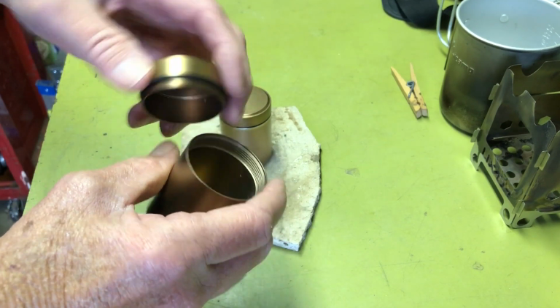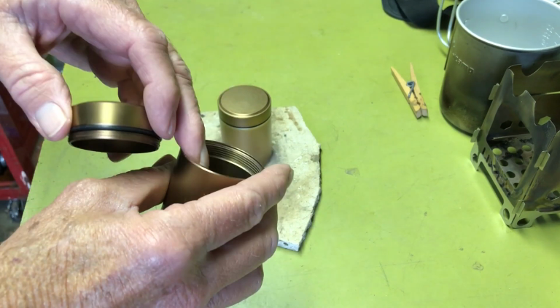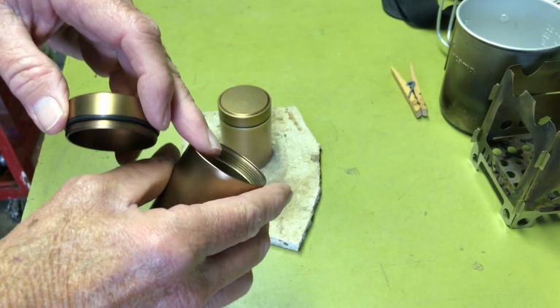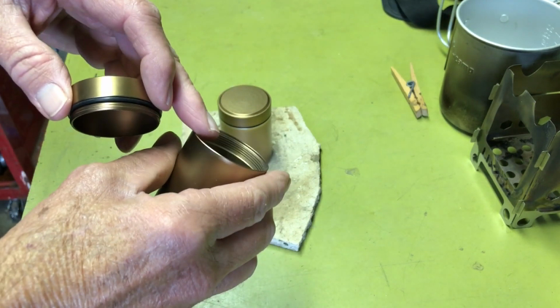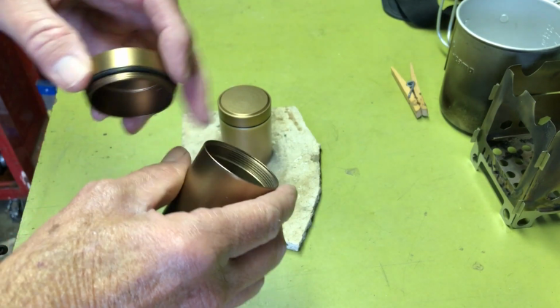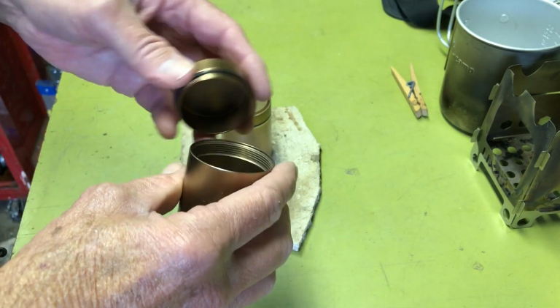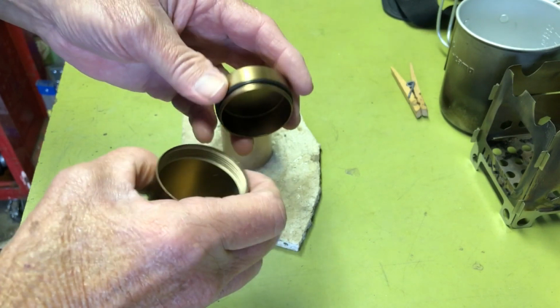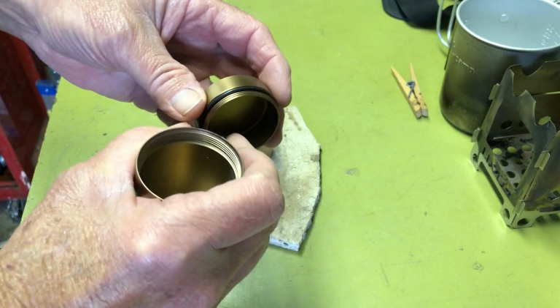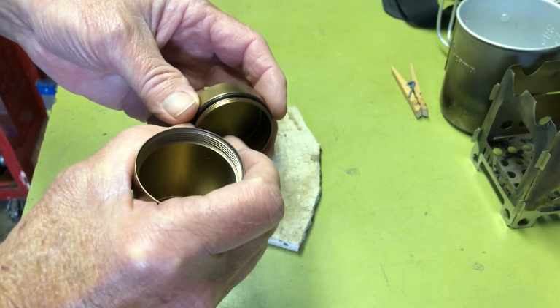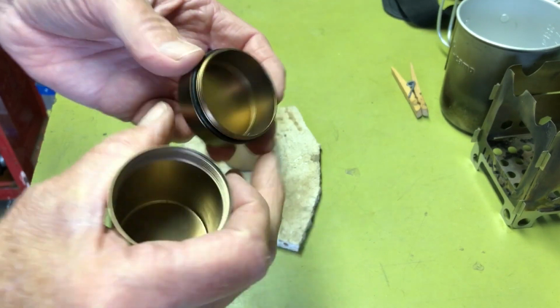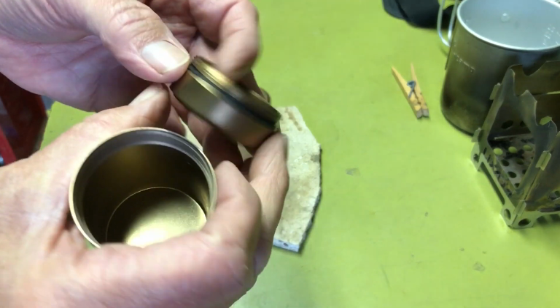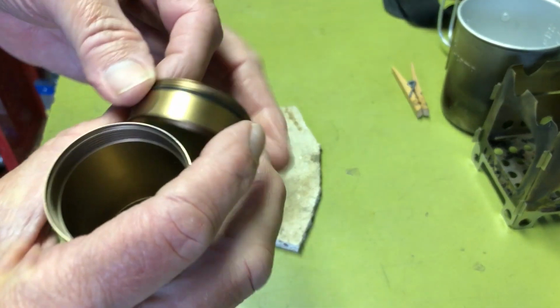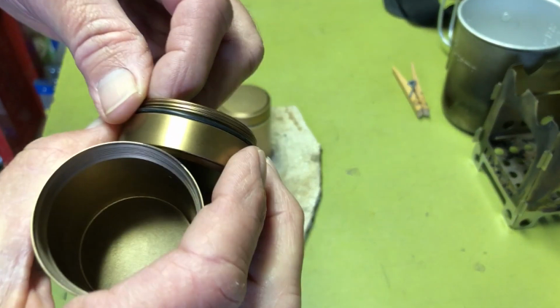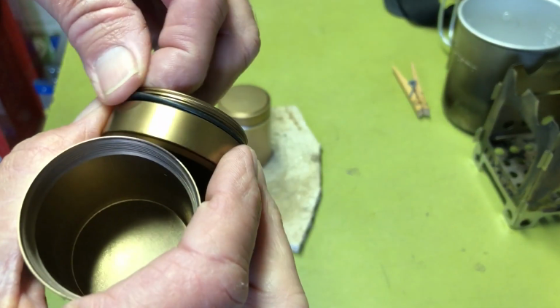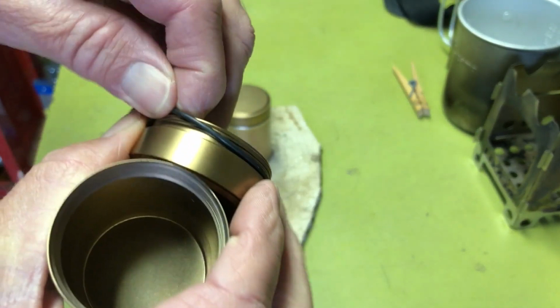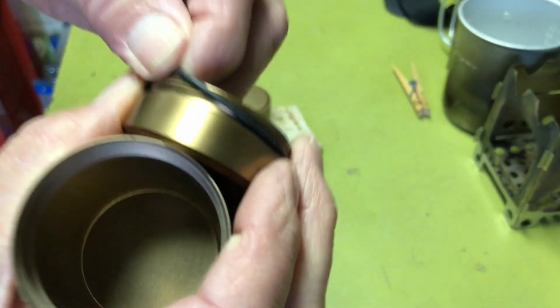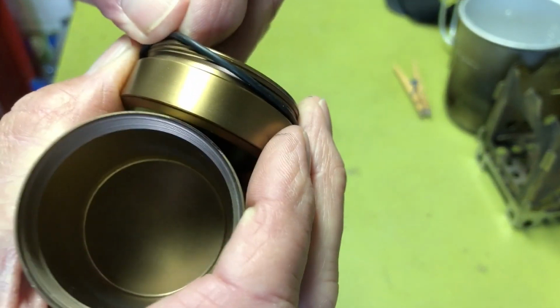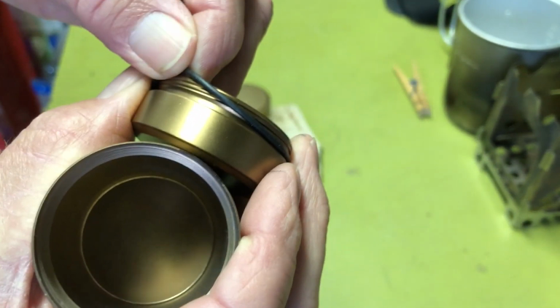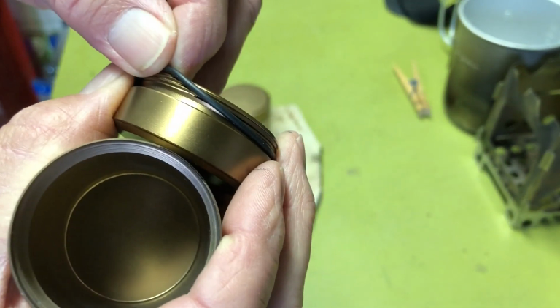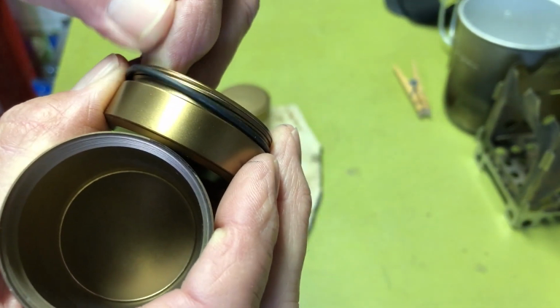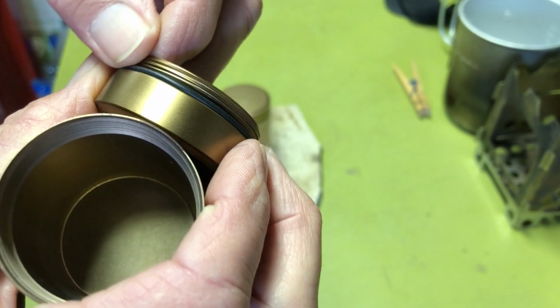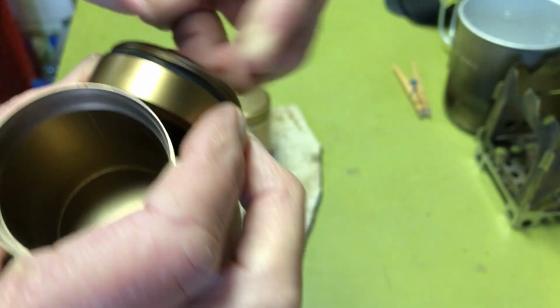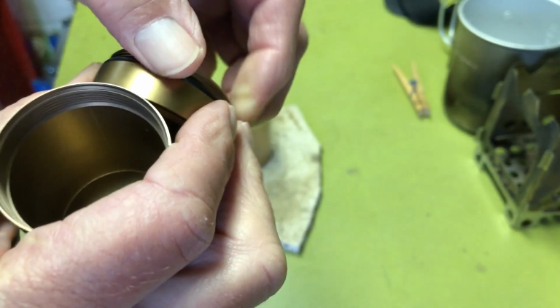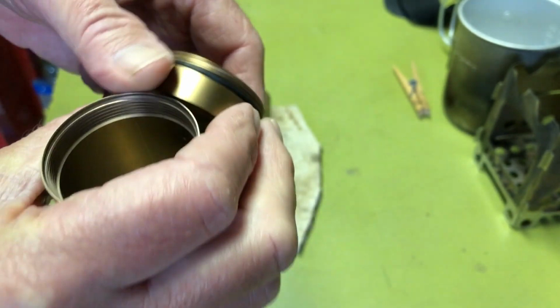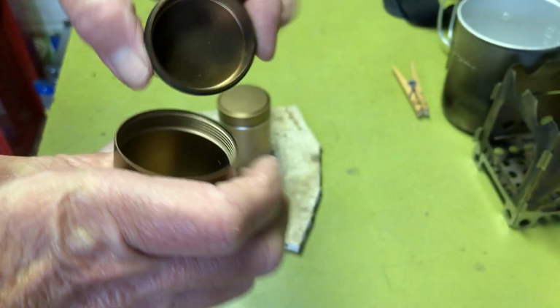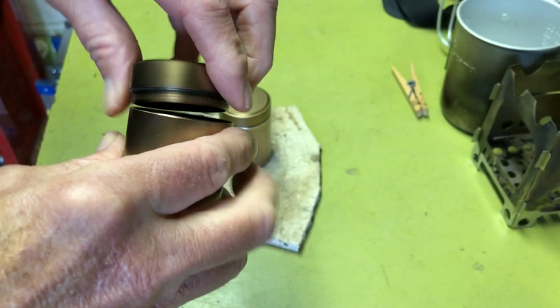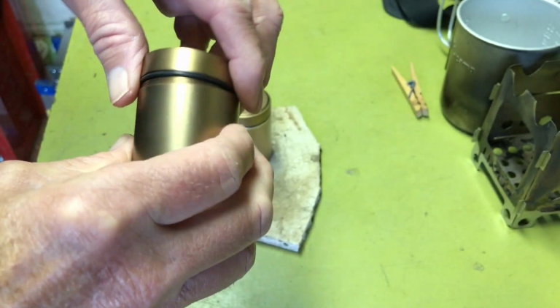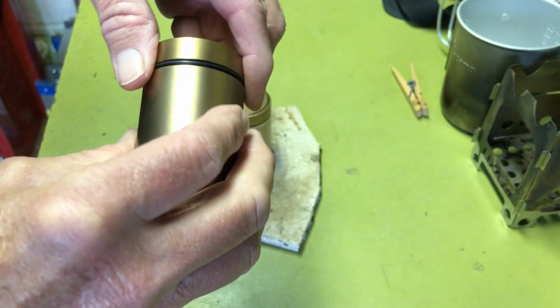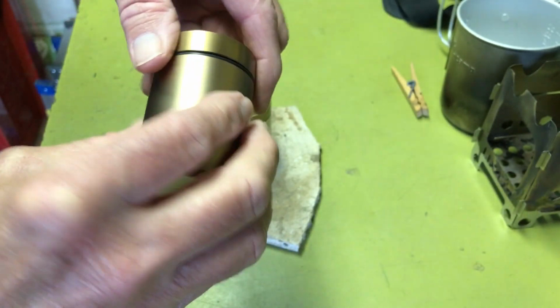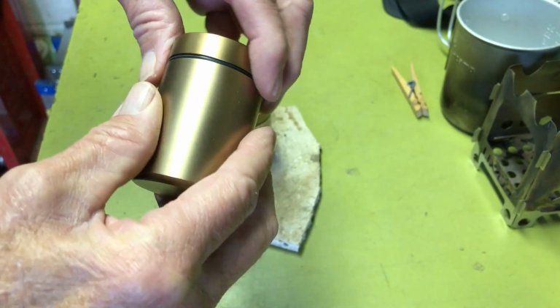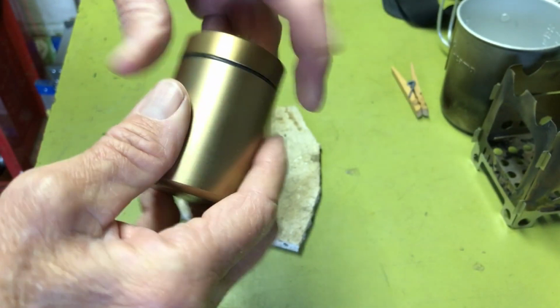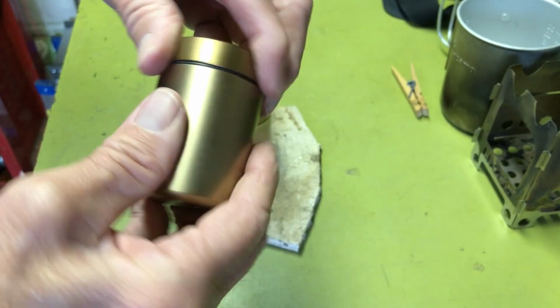They're supposed to be airtight, but to make them fully watertight, I had to go to the hardware store and get an o-ring, and then they were completely watertight at that point.